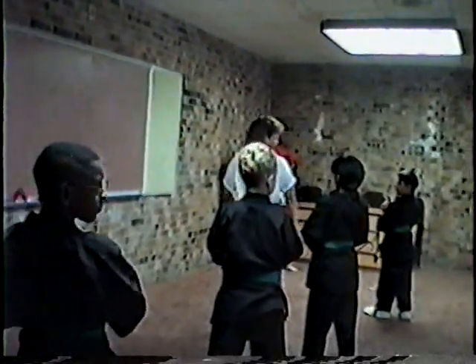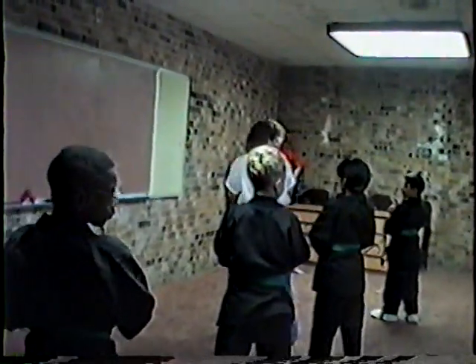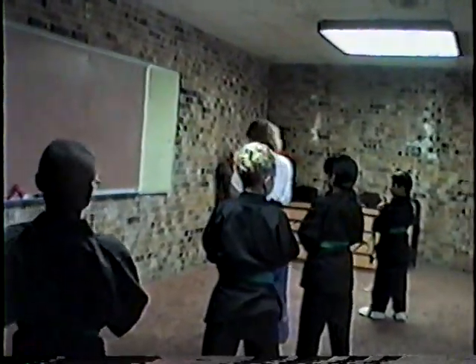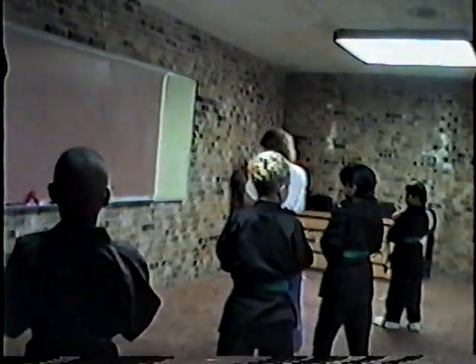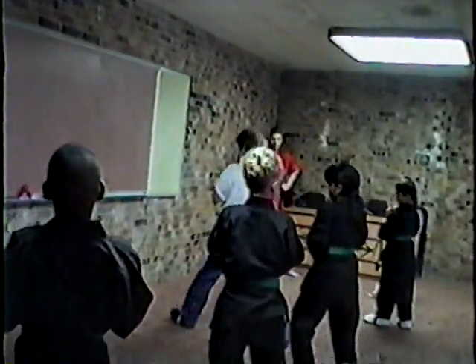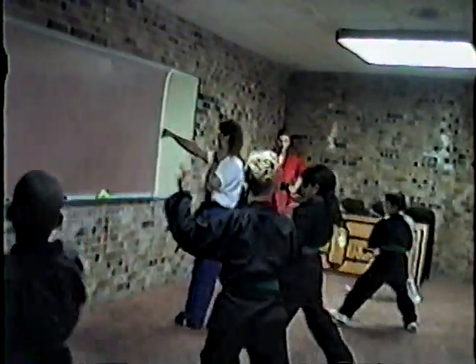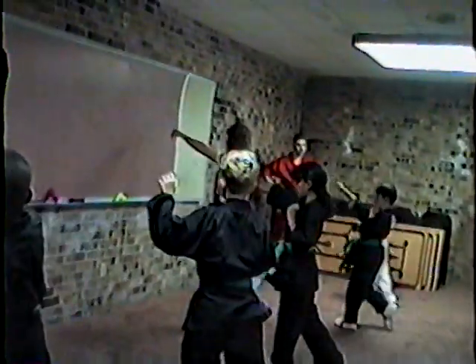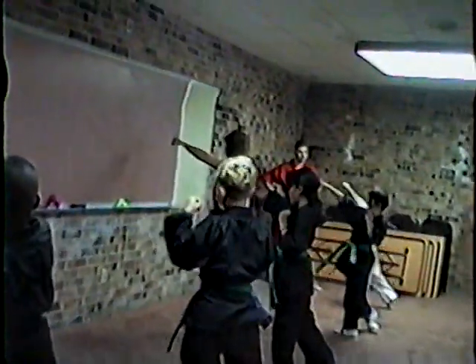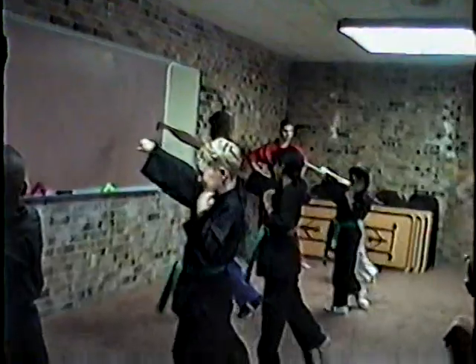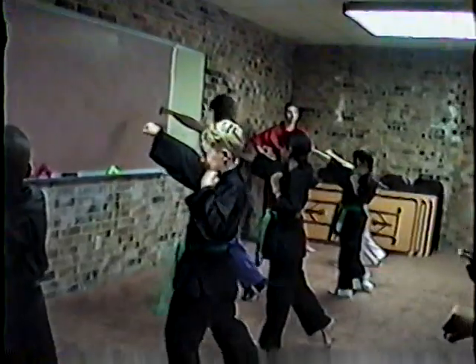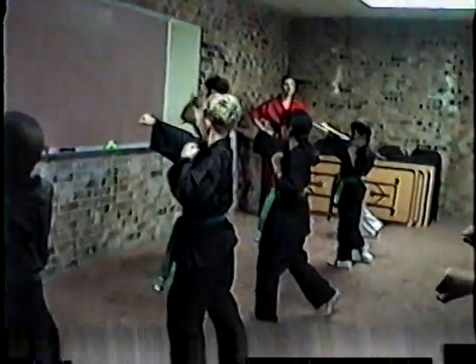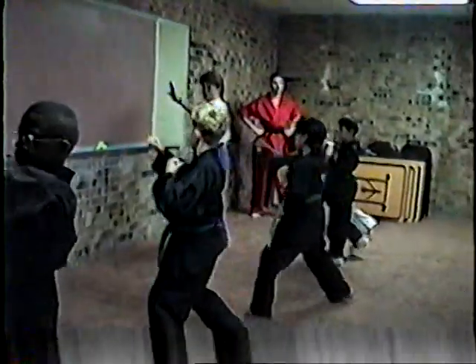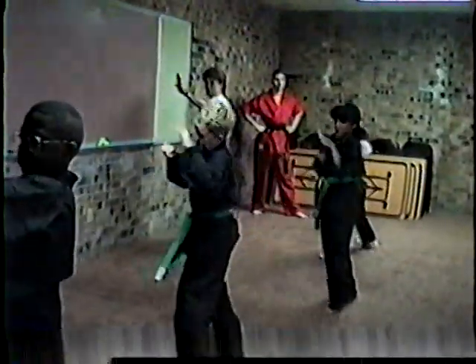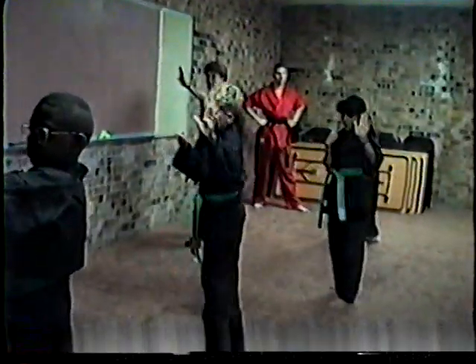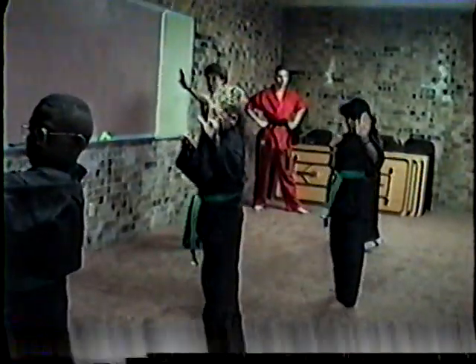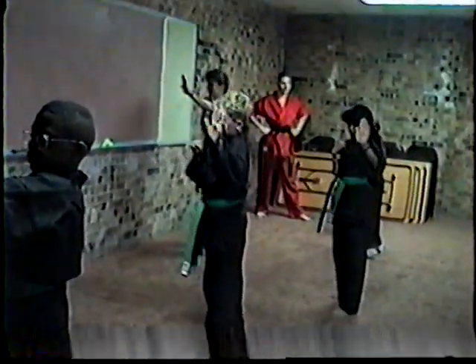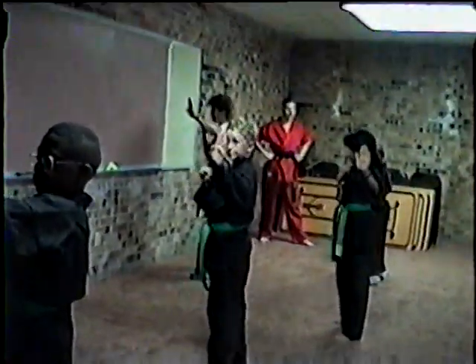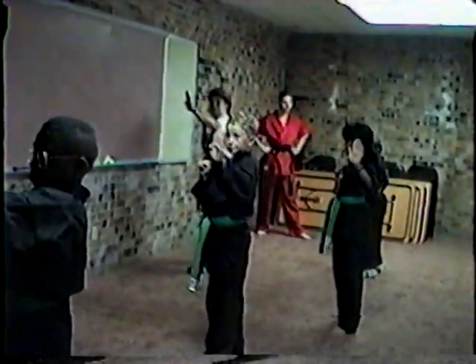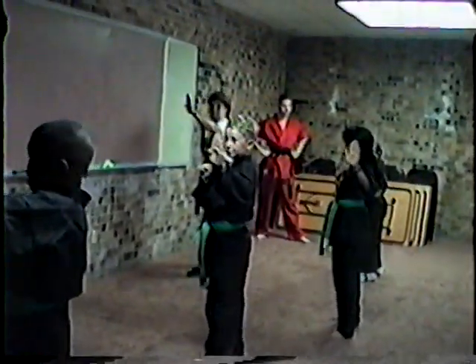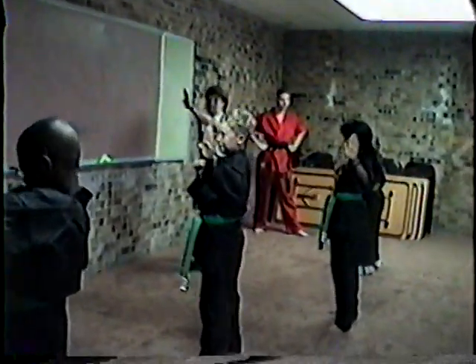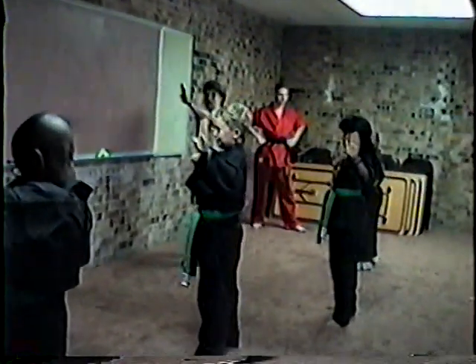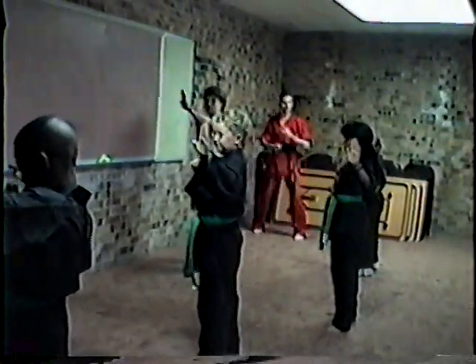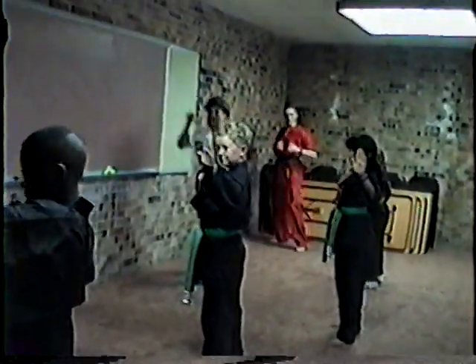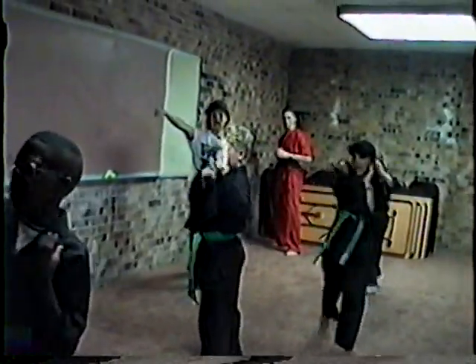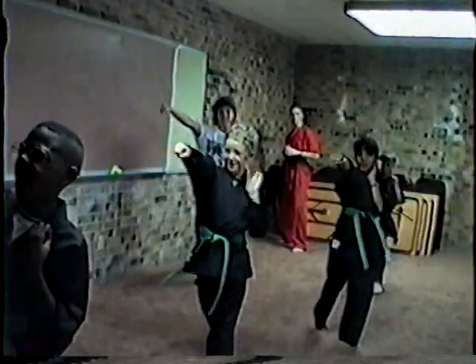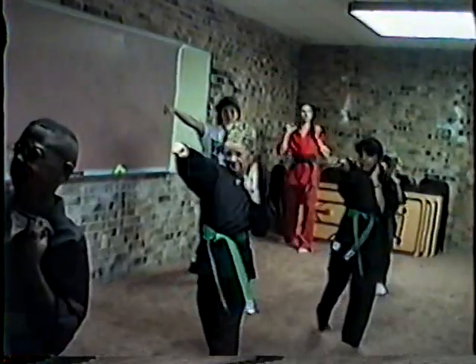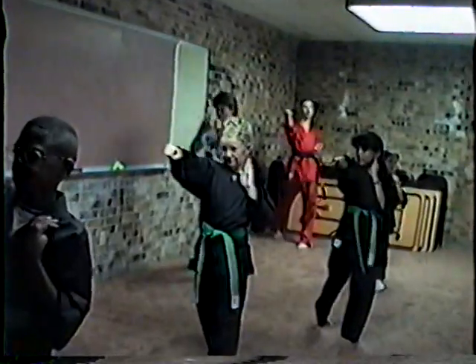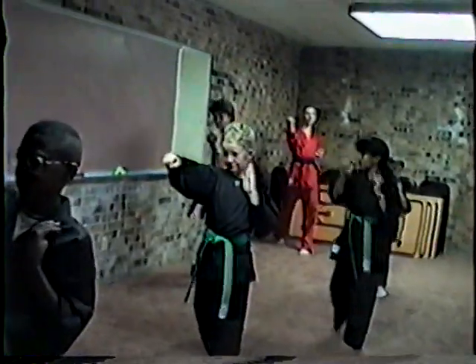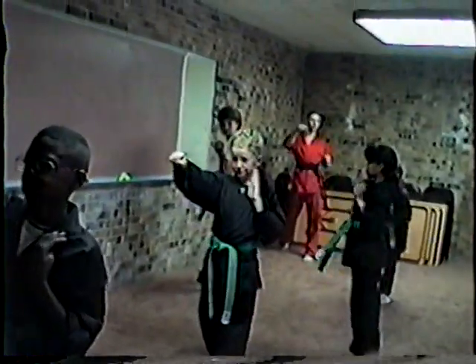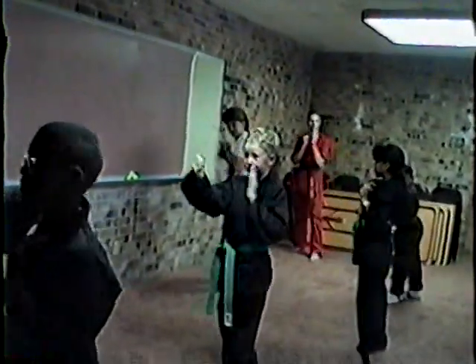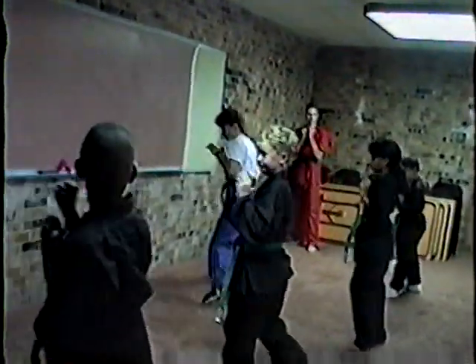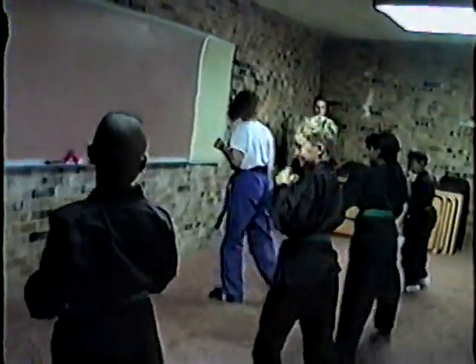Here we go. Ready? One — step forward and back punch. Two — quick block to your left. Now you're gonna back punch again and you're gonna yell loud. Ready? Three! Four is recovered. Five is re-adjust.